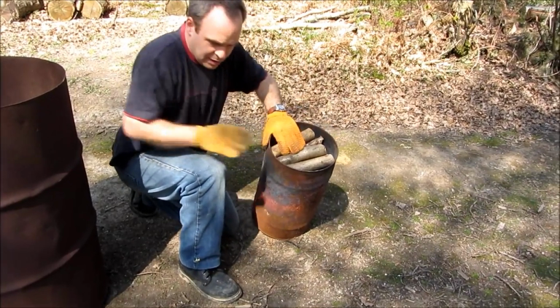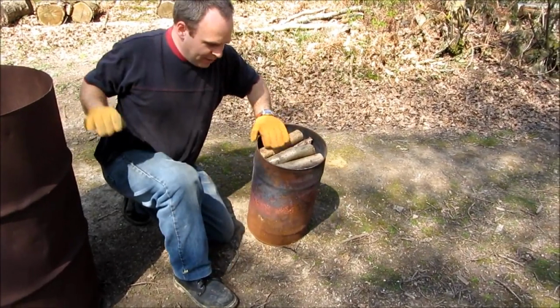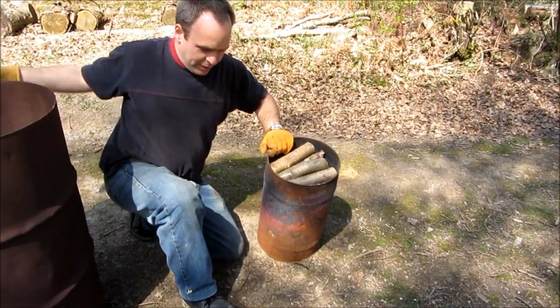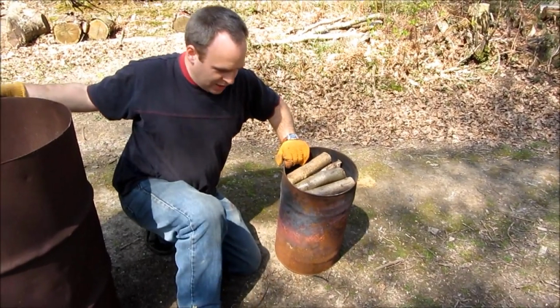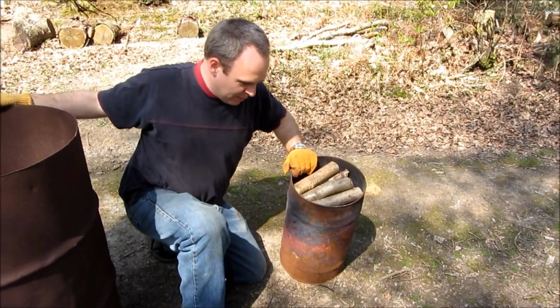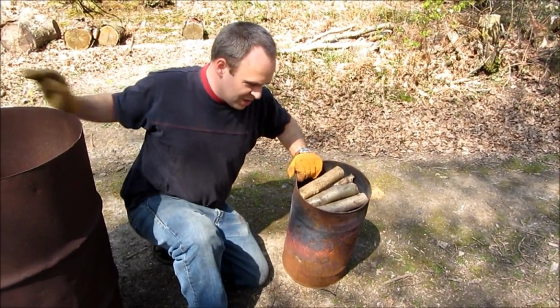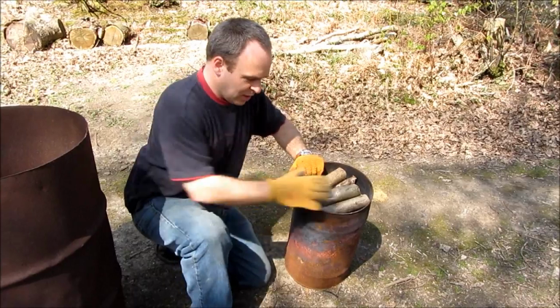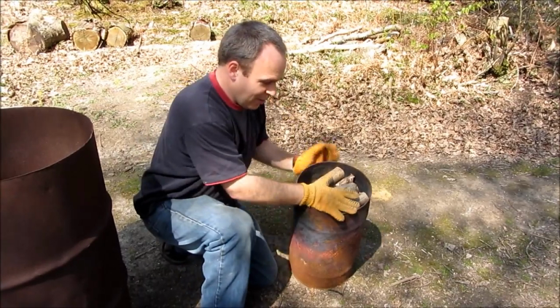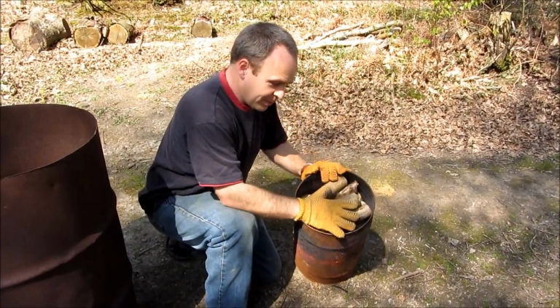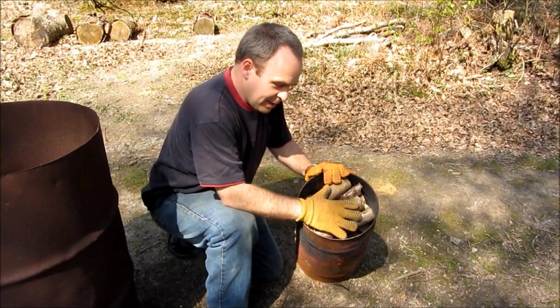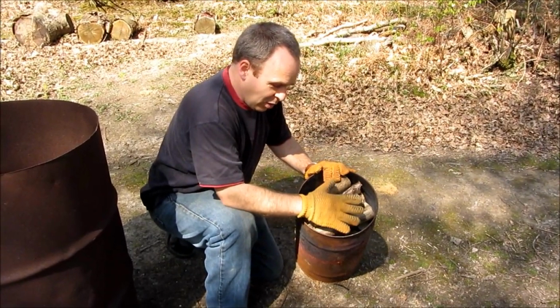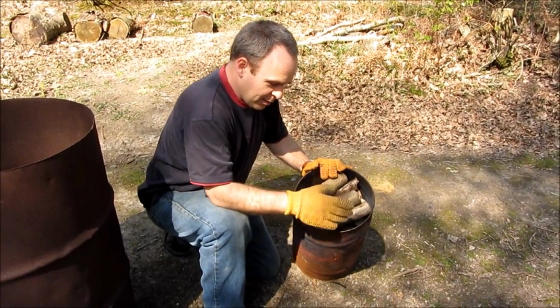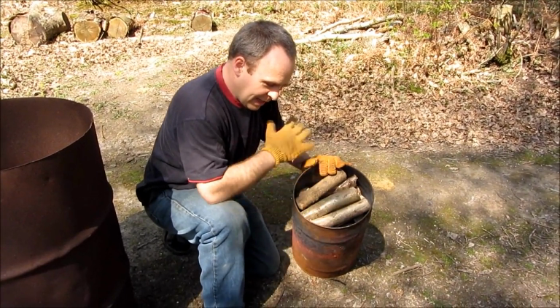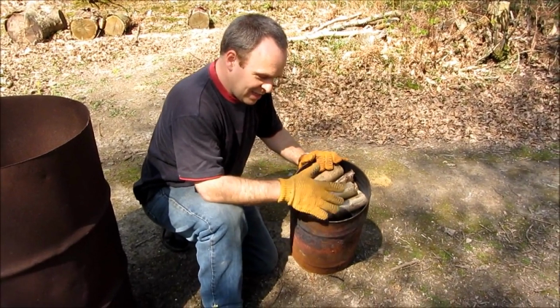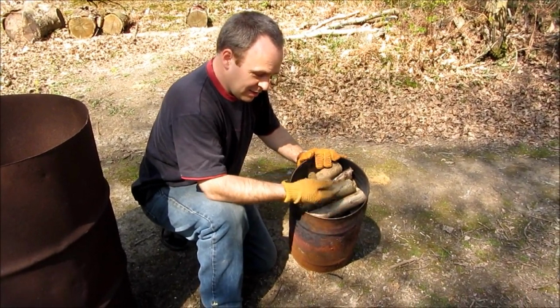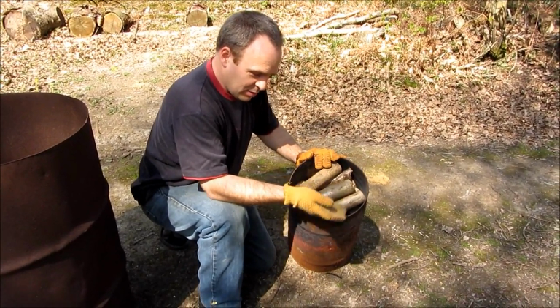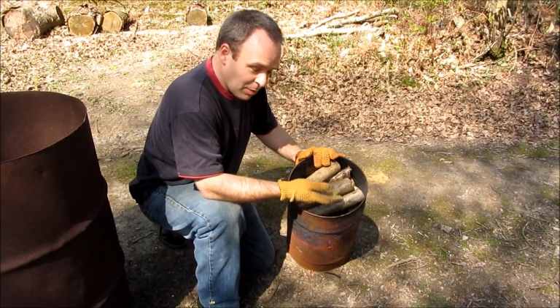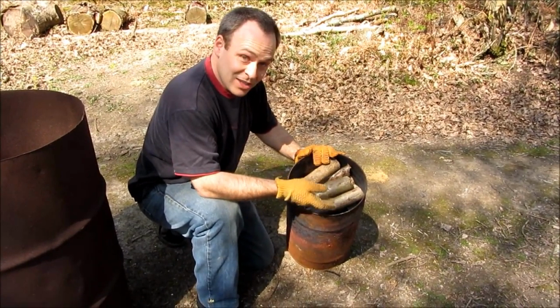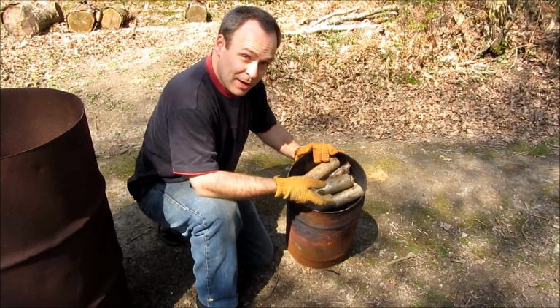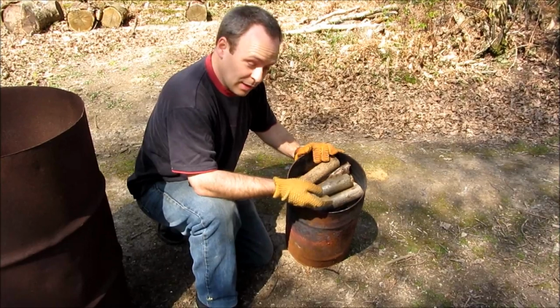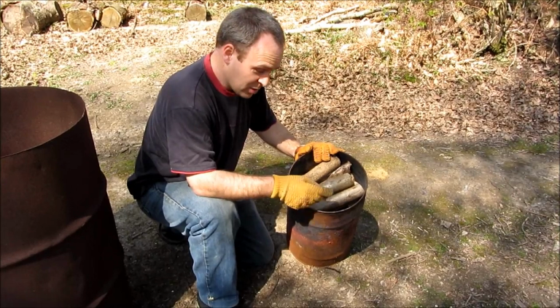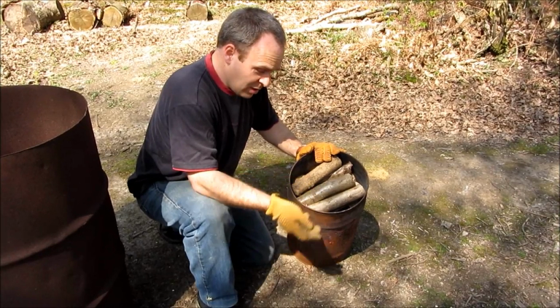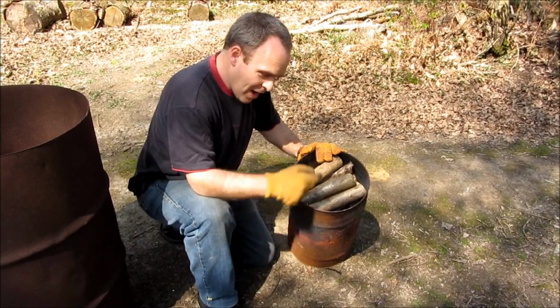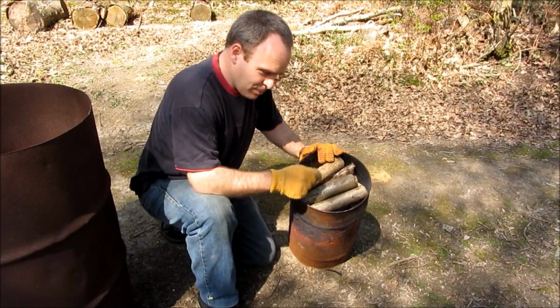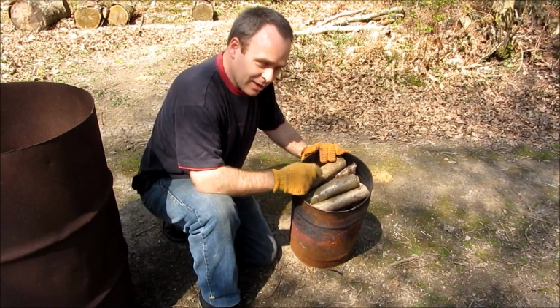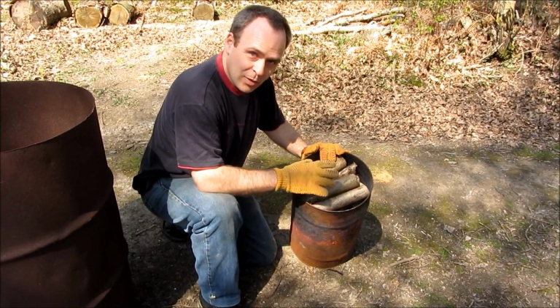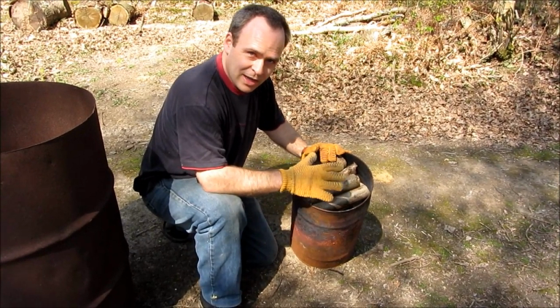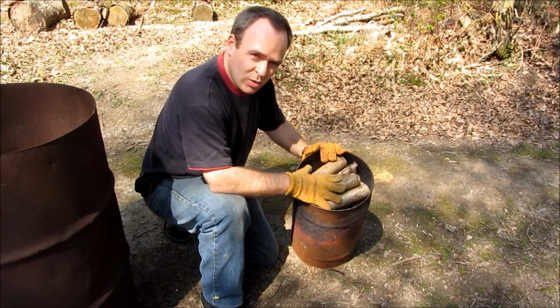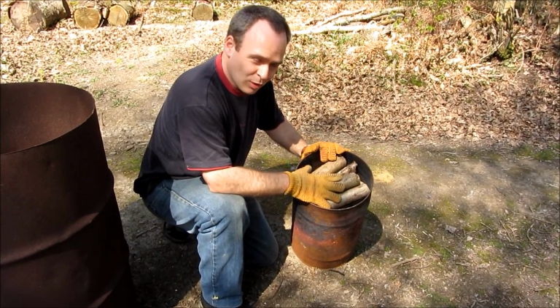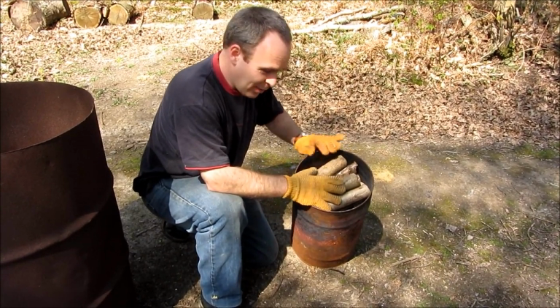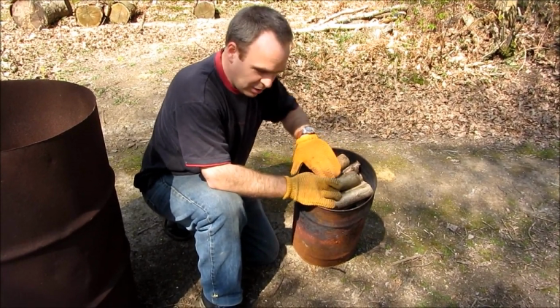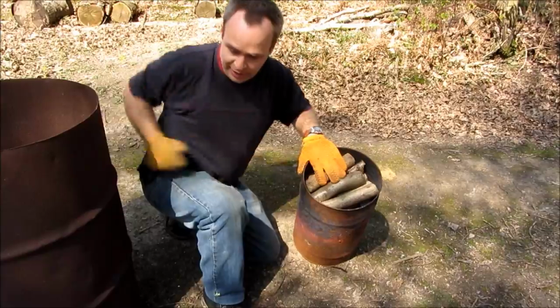The way this works is that because the small drum is upside down, although it gets heated and lots of flammable gases come out from the logs, no air gets back in, so it kind of cooks the wood without actually burning it.